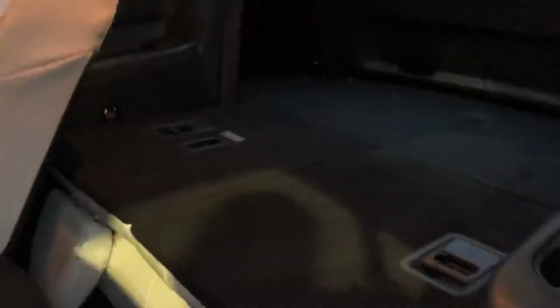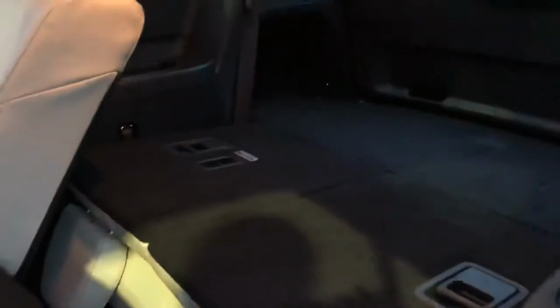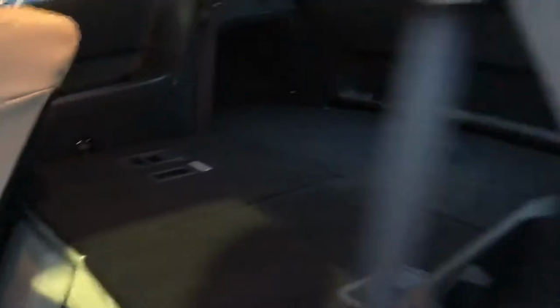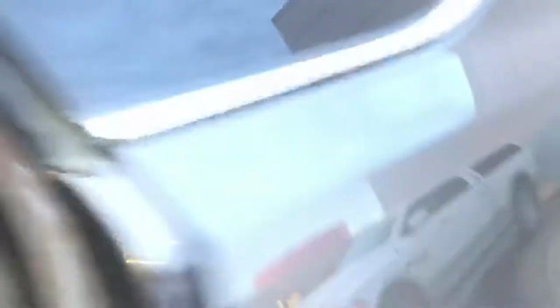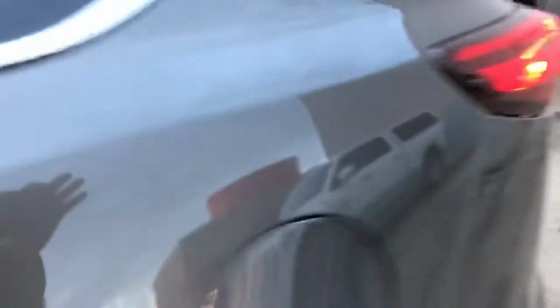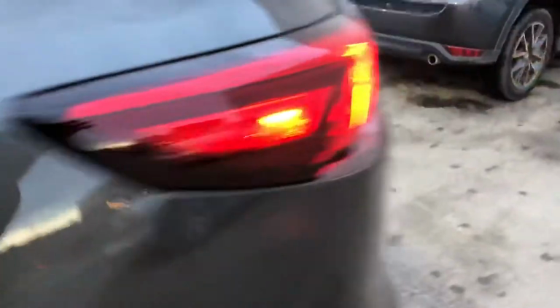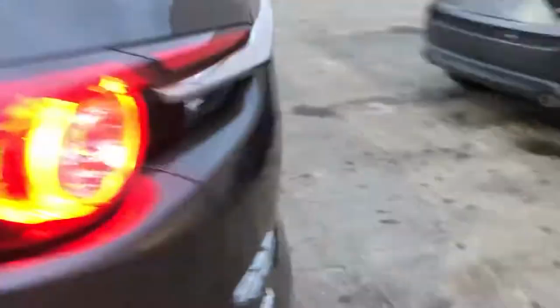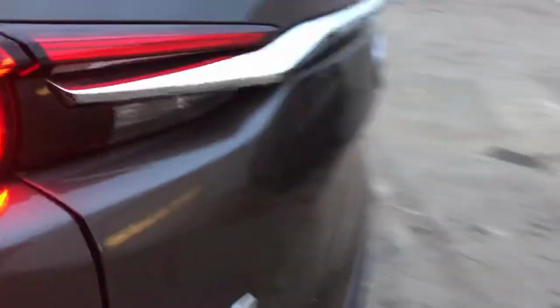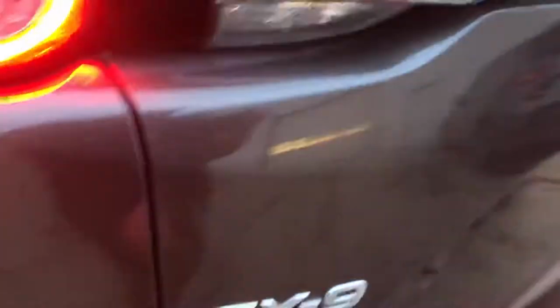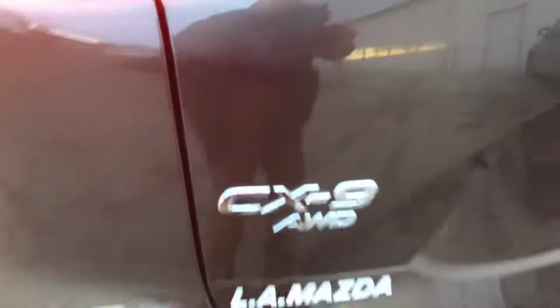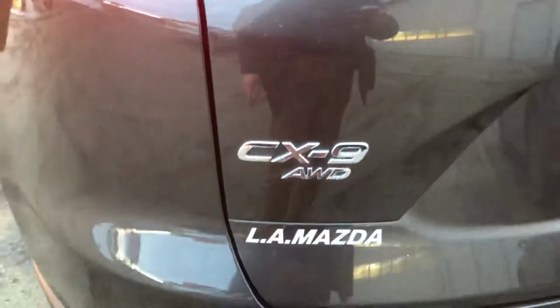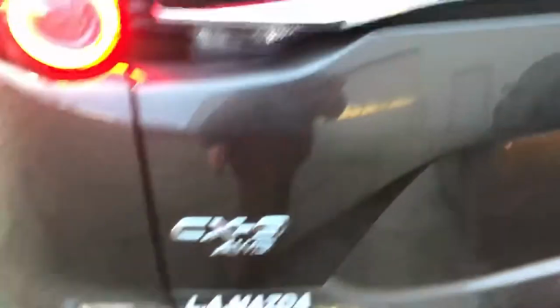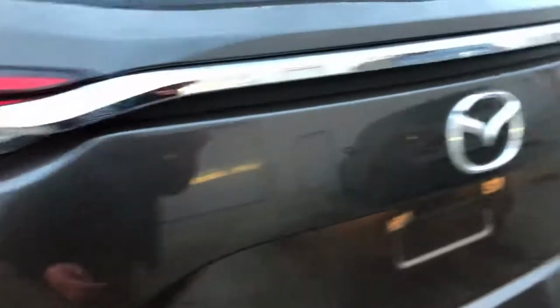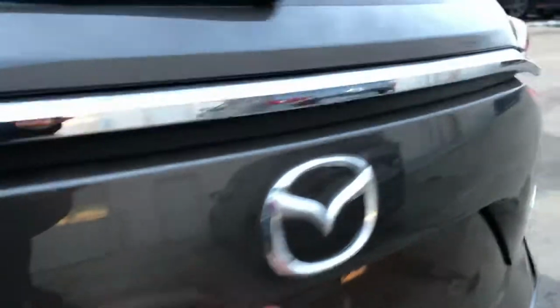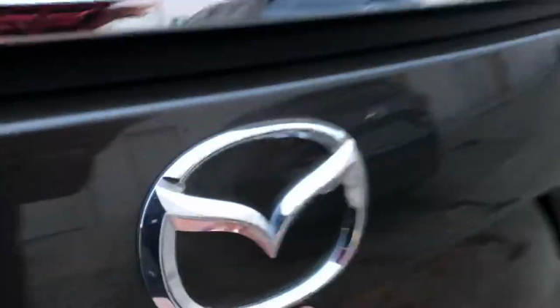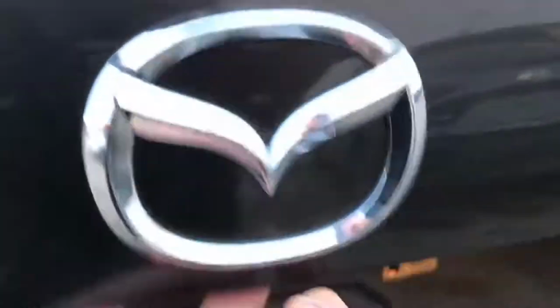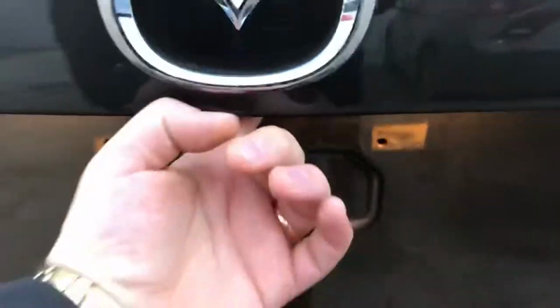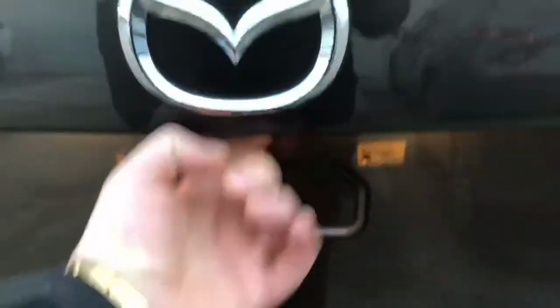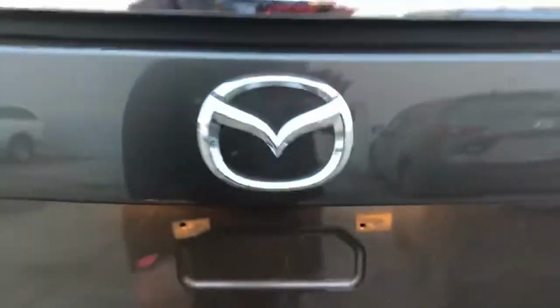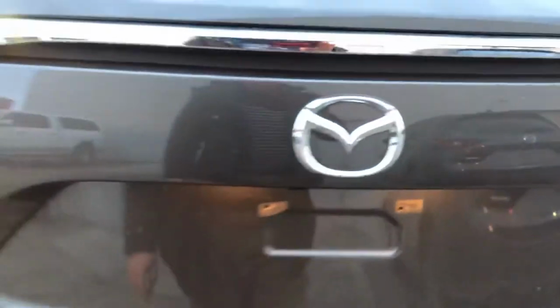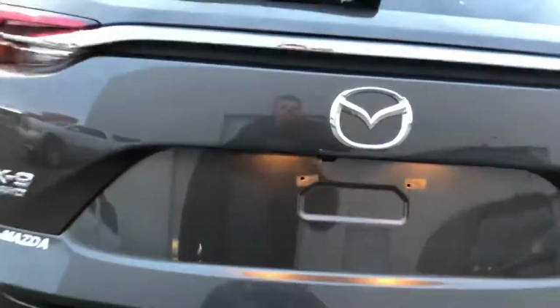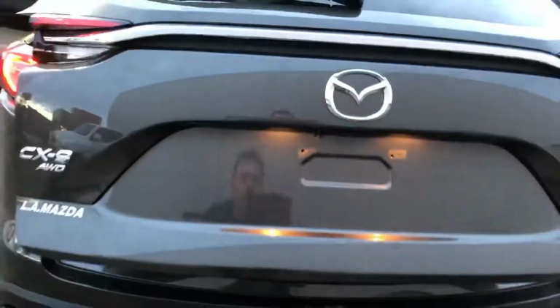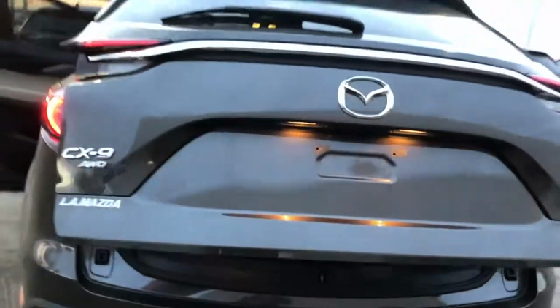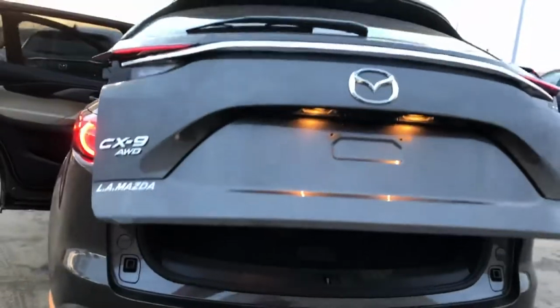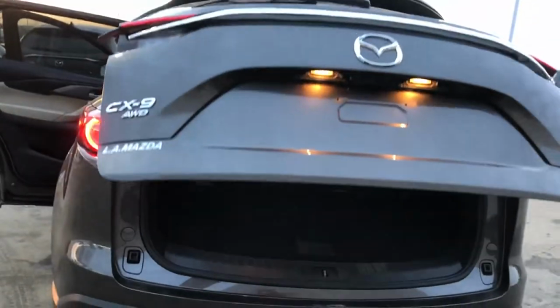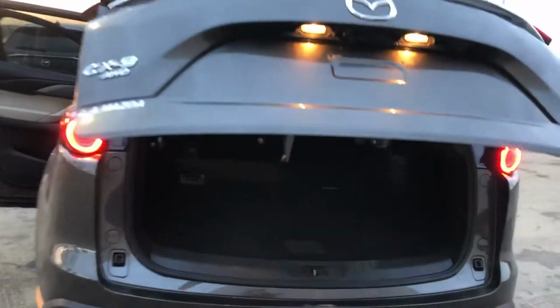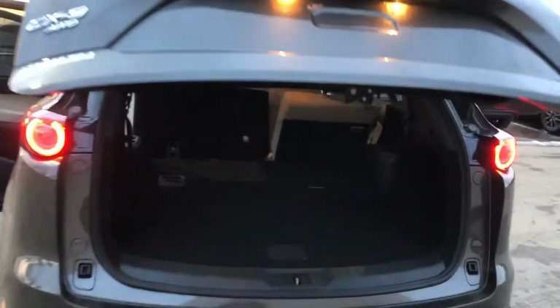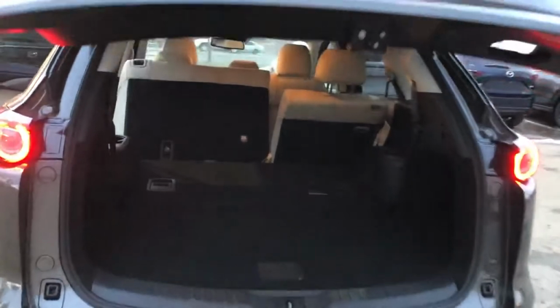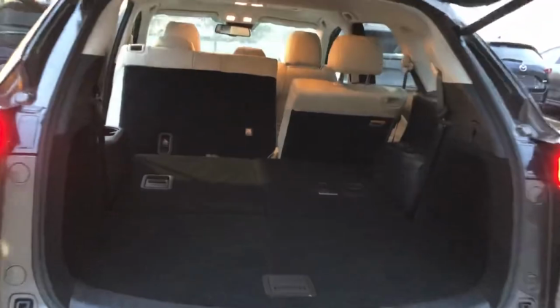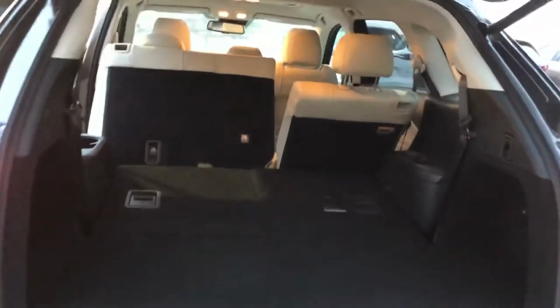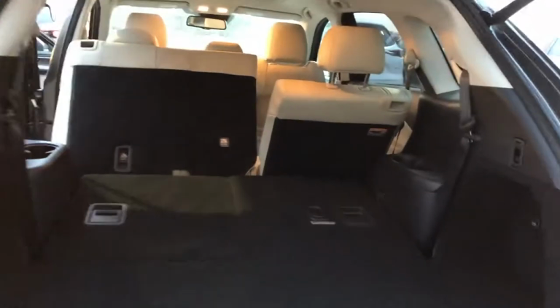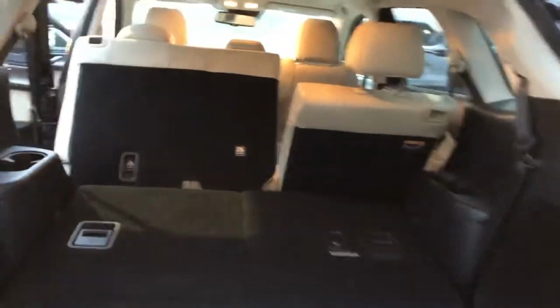Beautiful 7-seater. I'm going to show you the all-wheel drive here on the Mazza as well. One more thing — the power liftgate, and lots of room in the trunk.